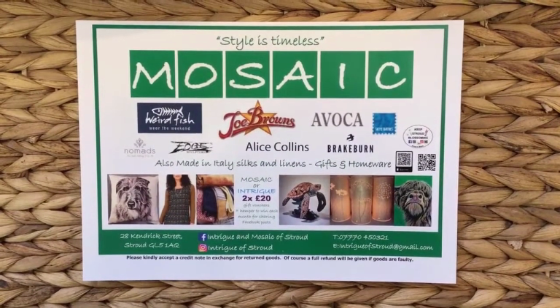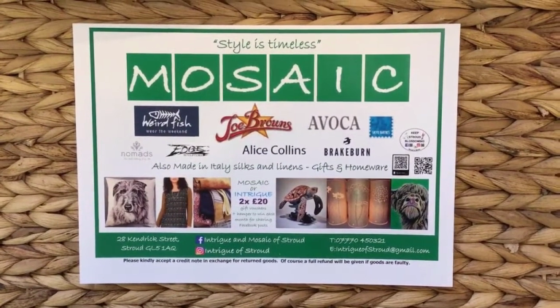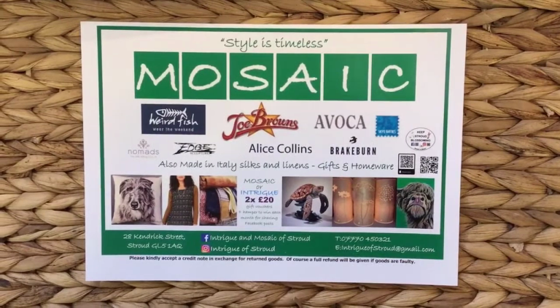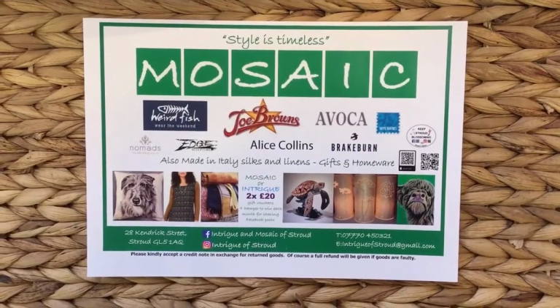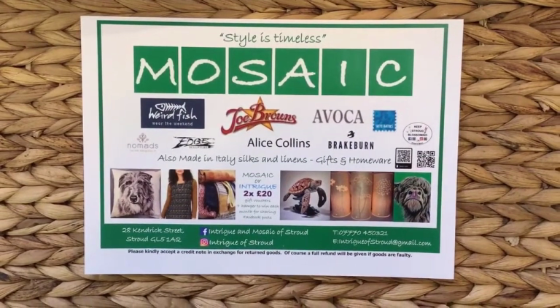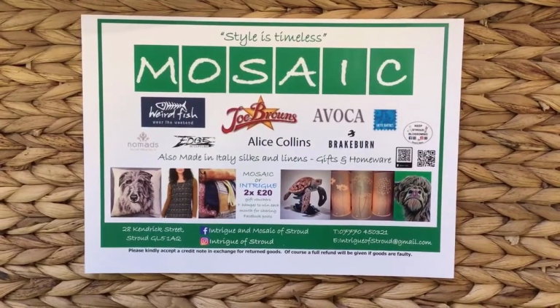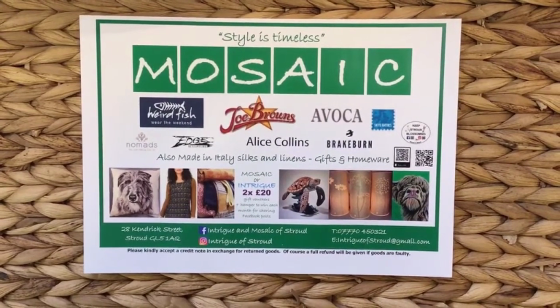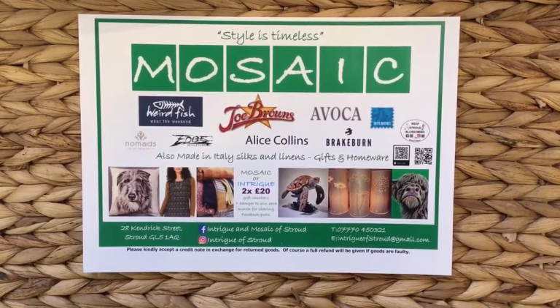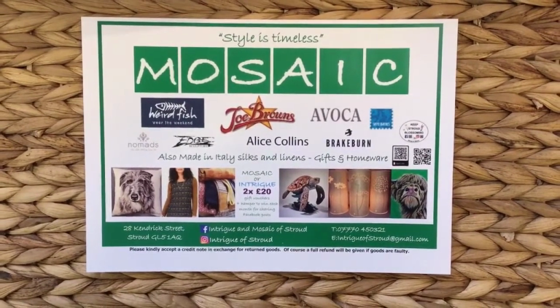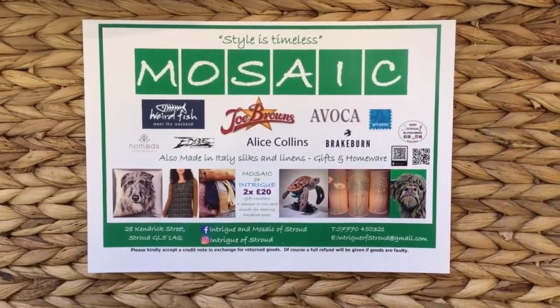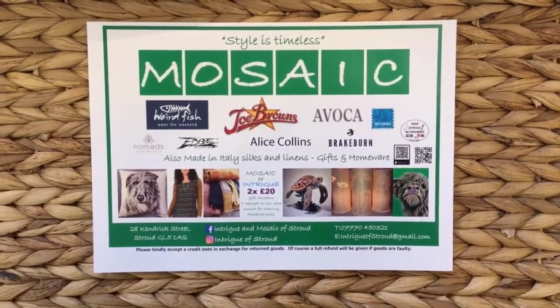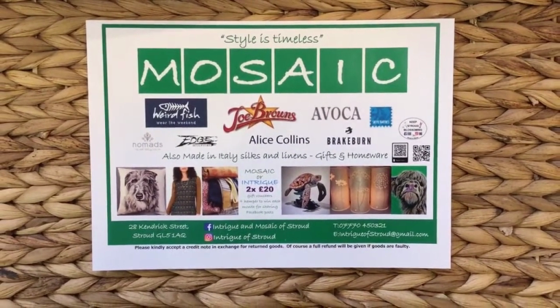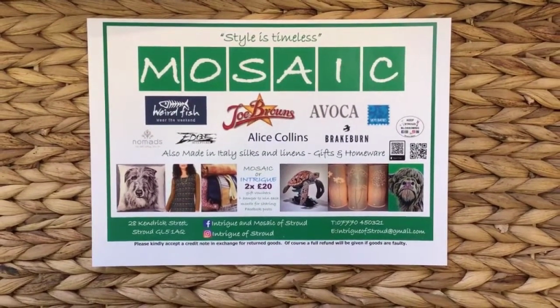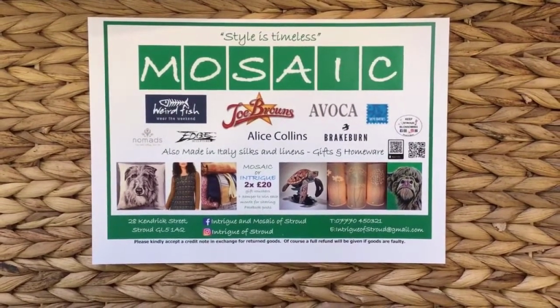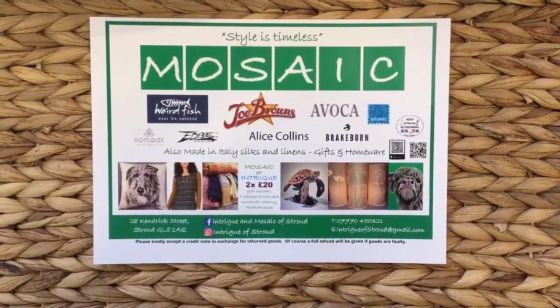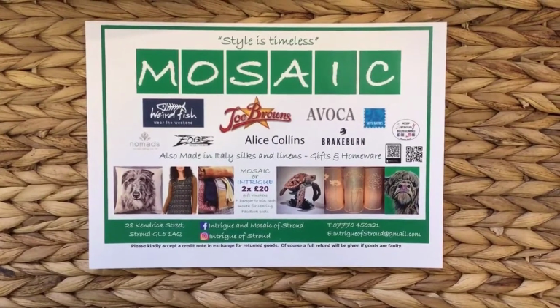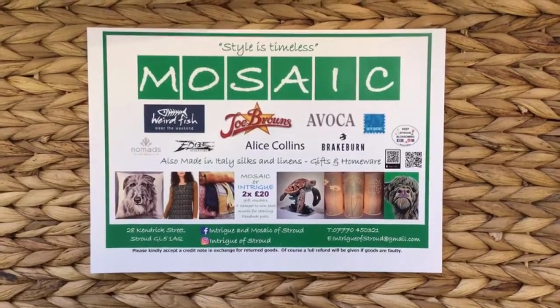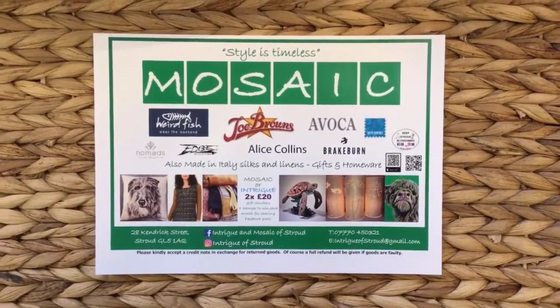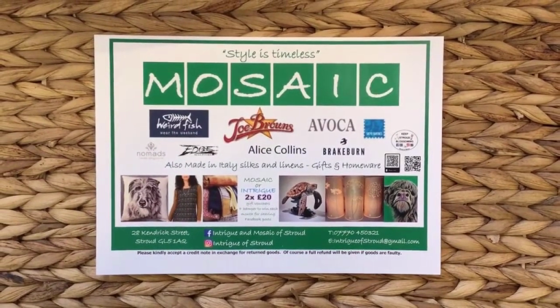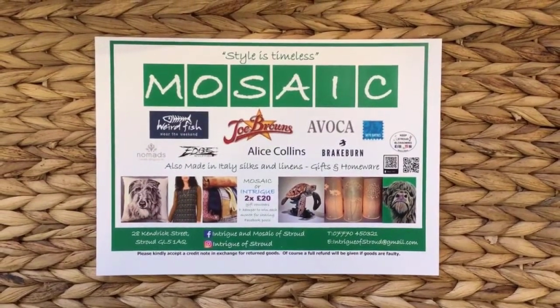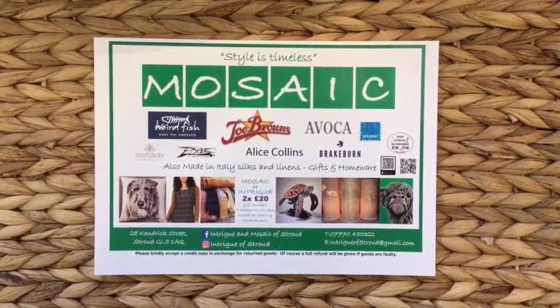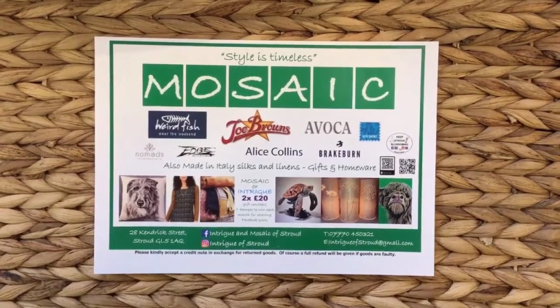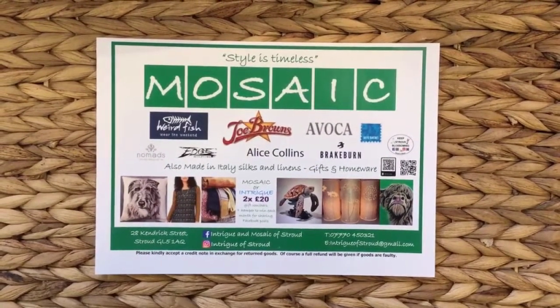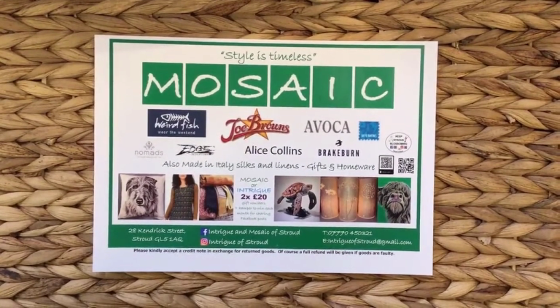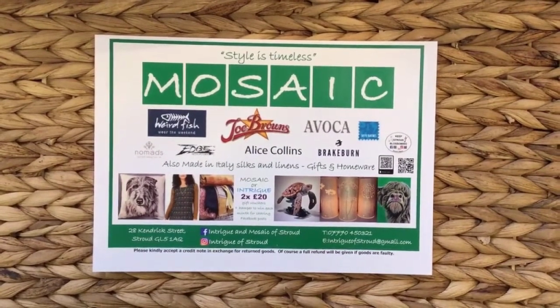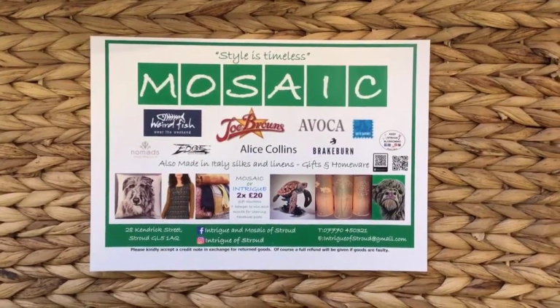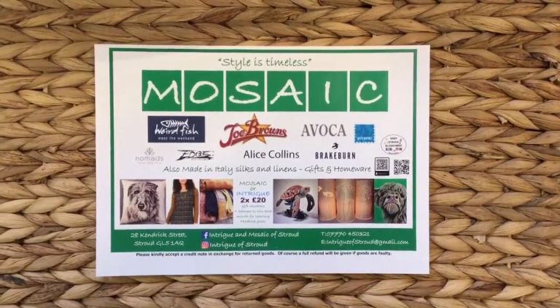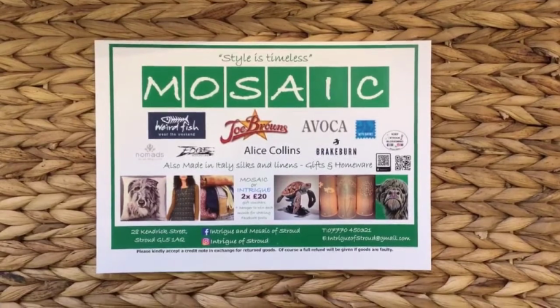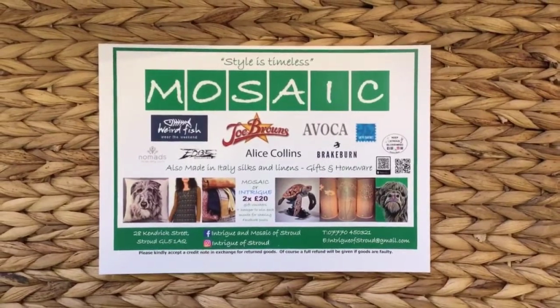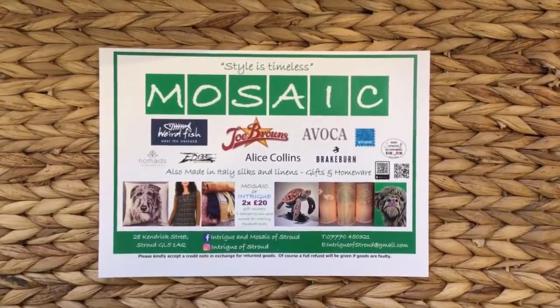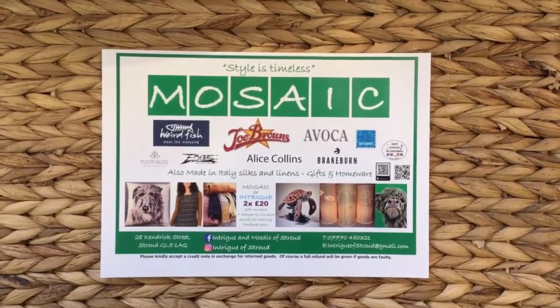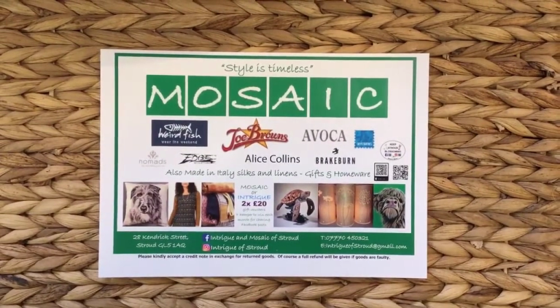Welcome to Mosaic in Kendrick Street in Stride. I'm just going to show you a few of the Spring Summer collection clothes and some of my gifts which are wonderful for Mother's Day to tempt you into the shop.